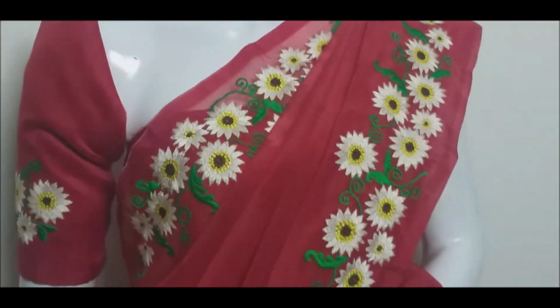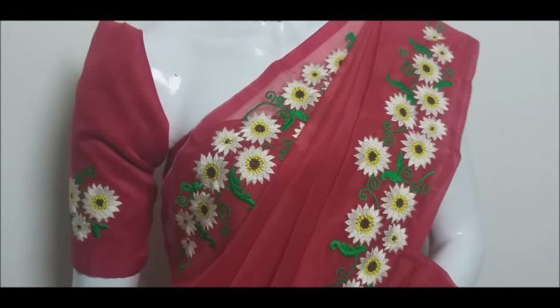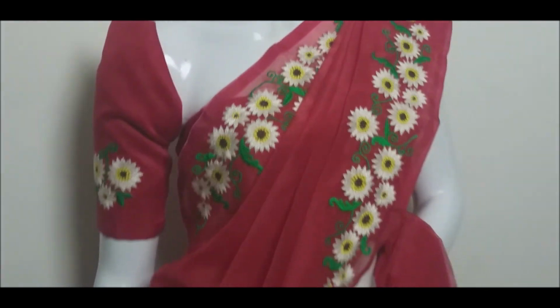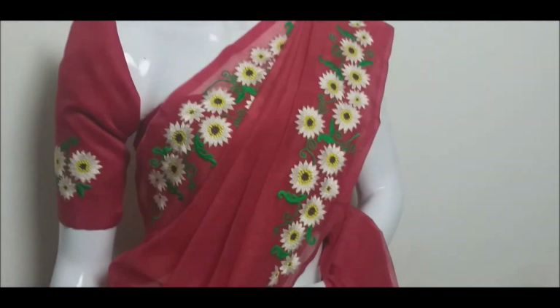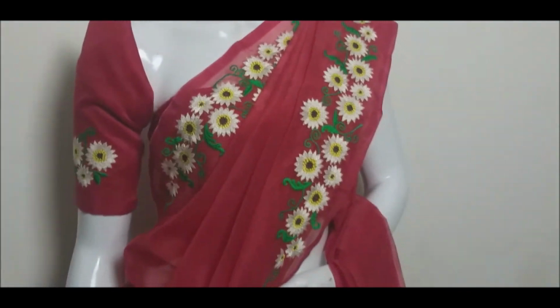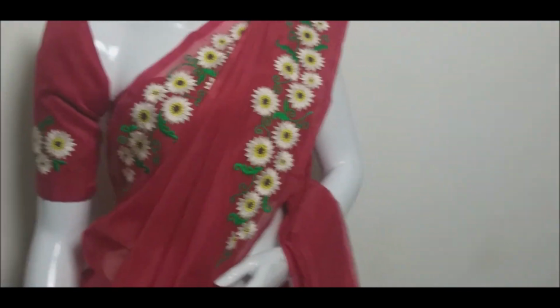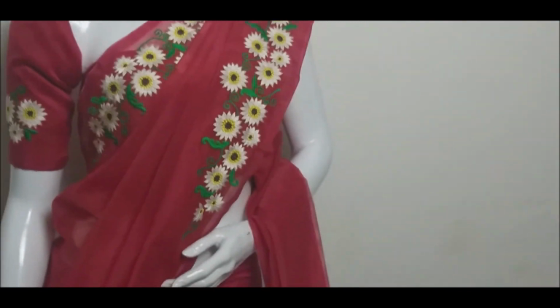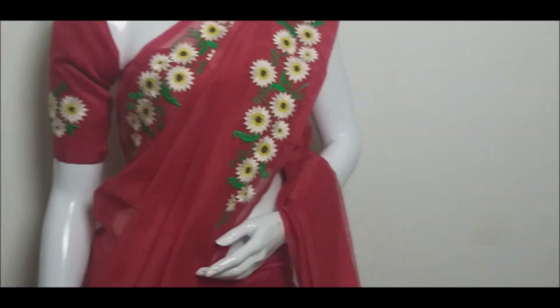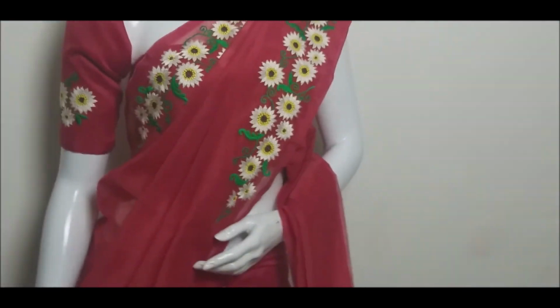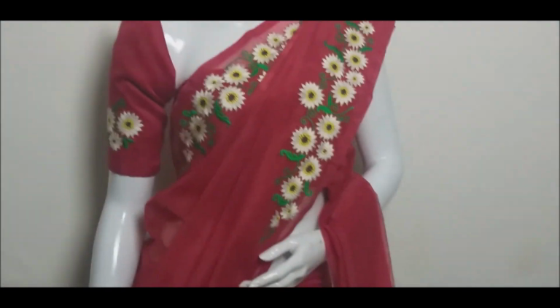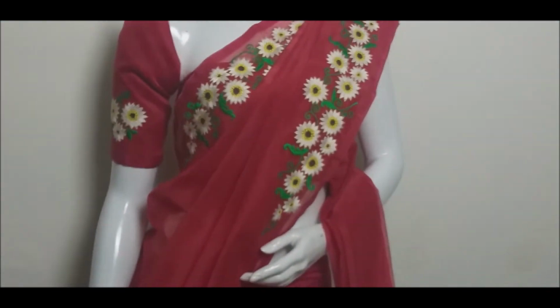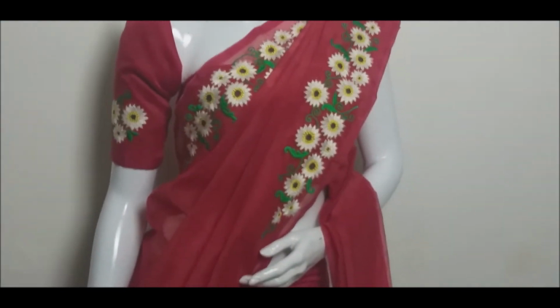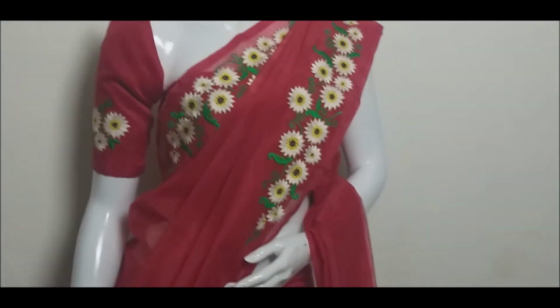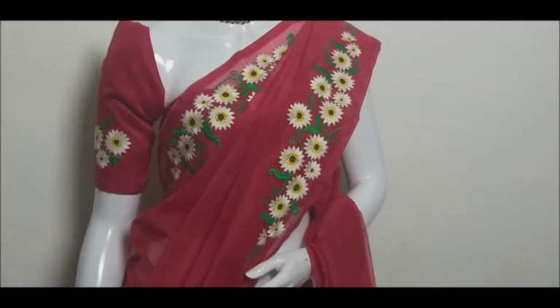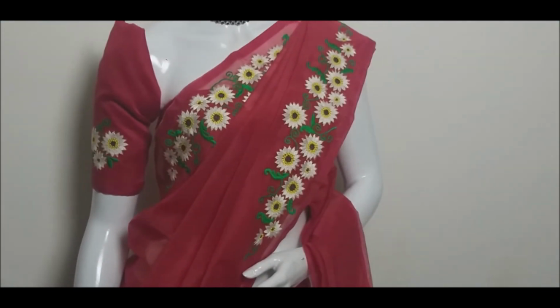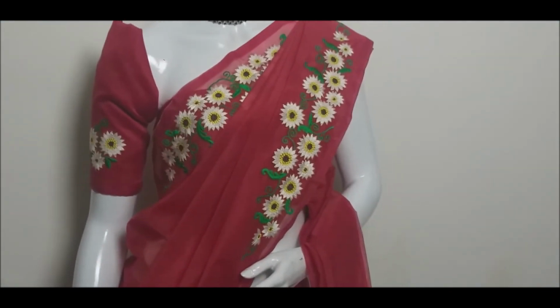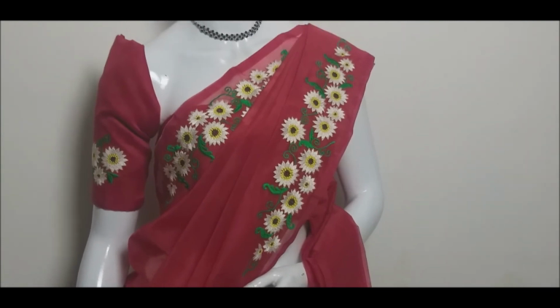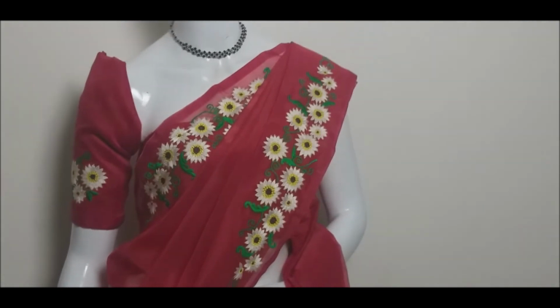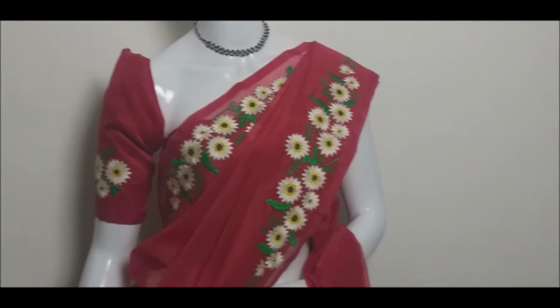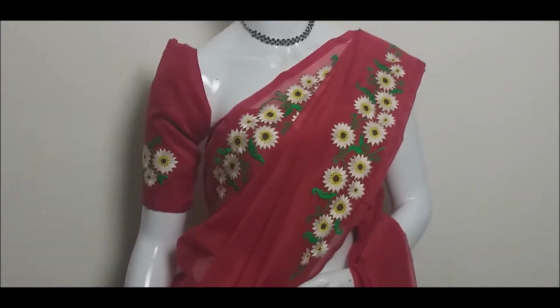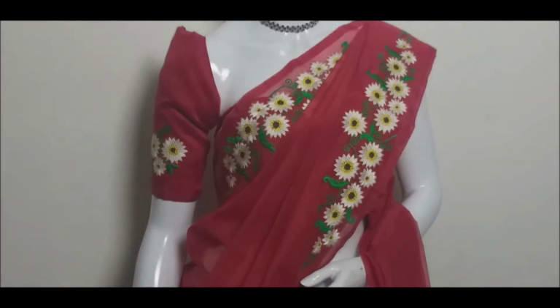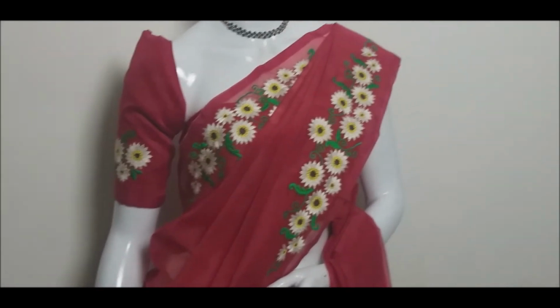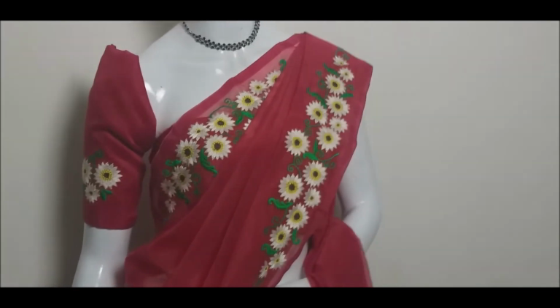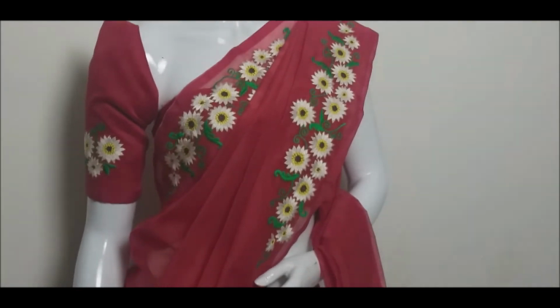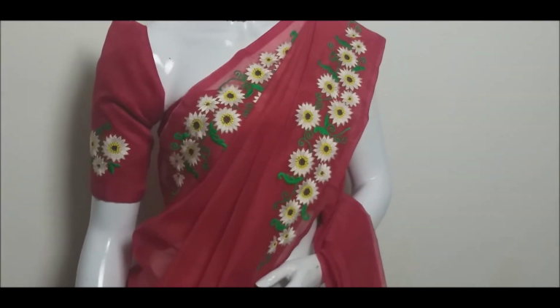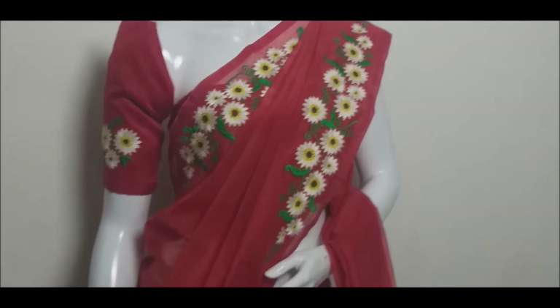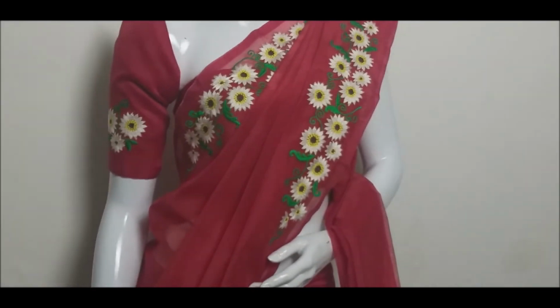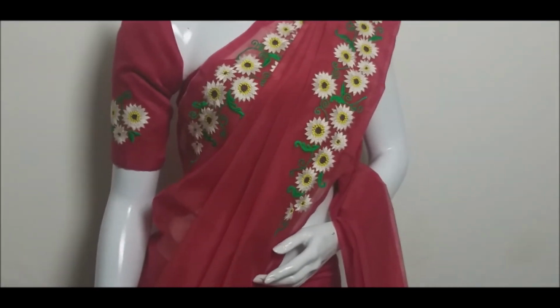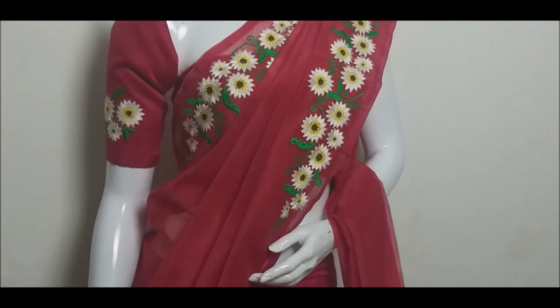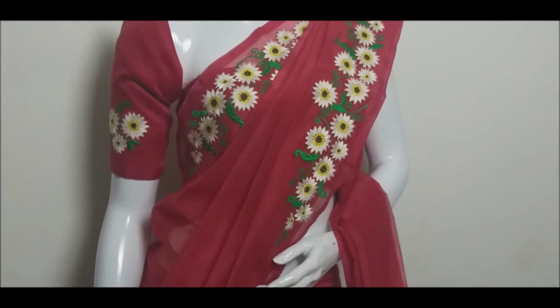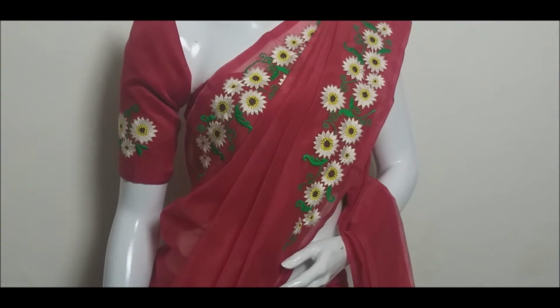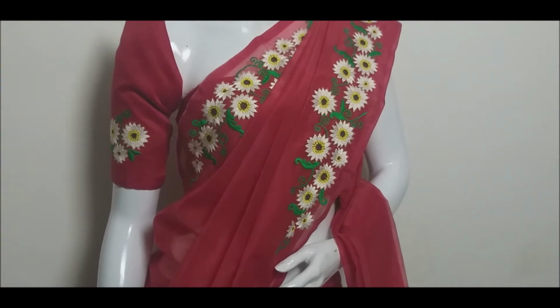If you like this beautiful saree combination, you can click on the link in our web store. If you have a WhatsApp number, you can contact us to place an order.